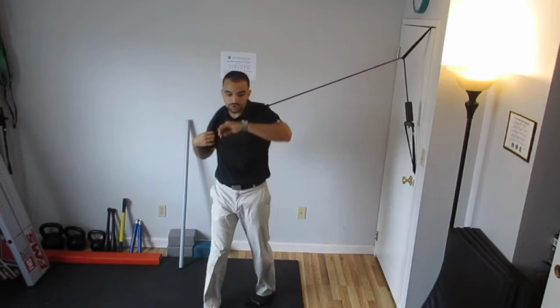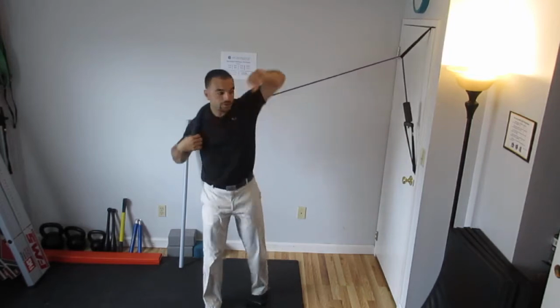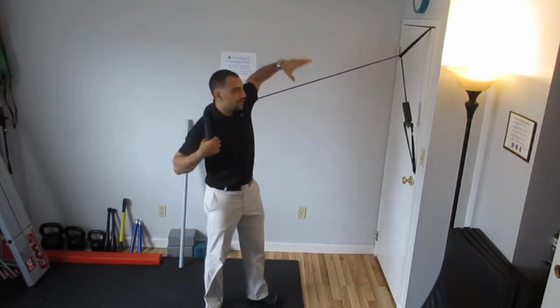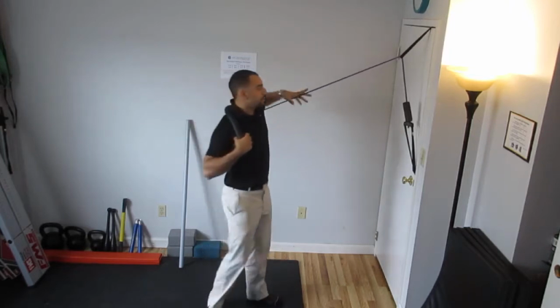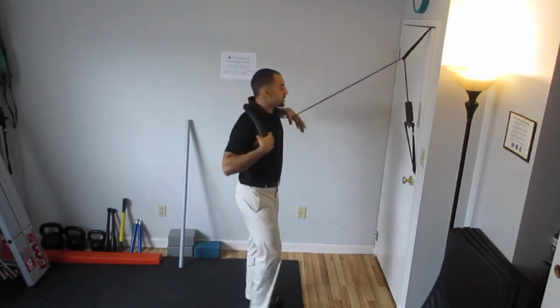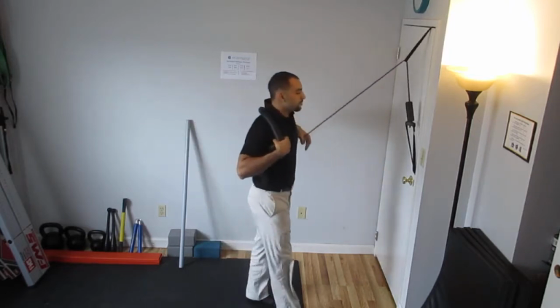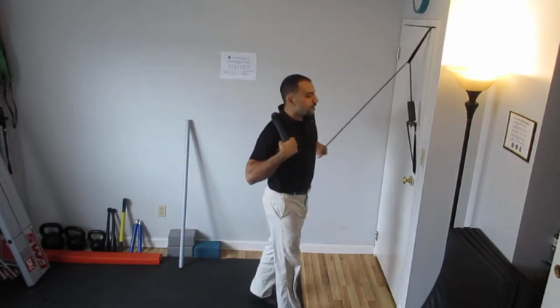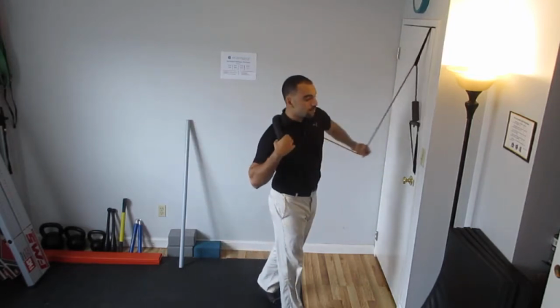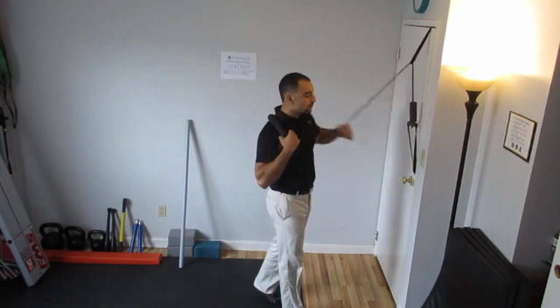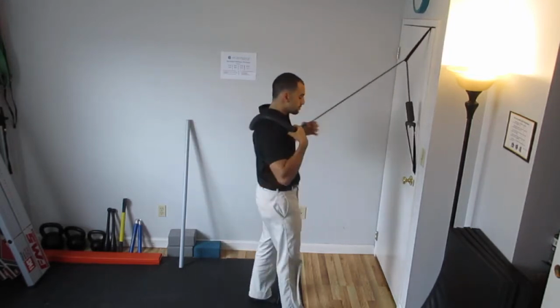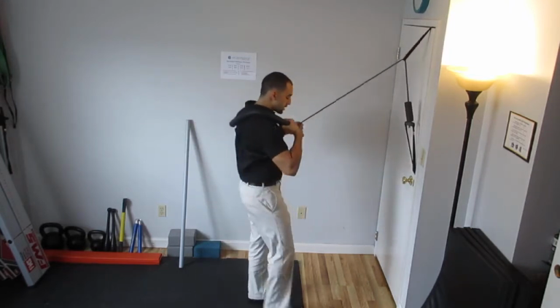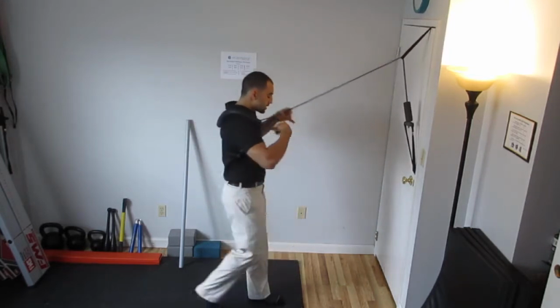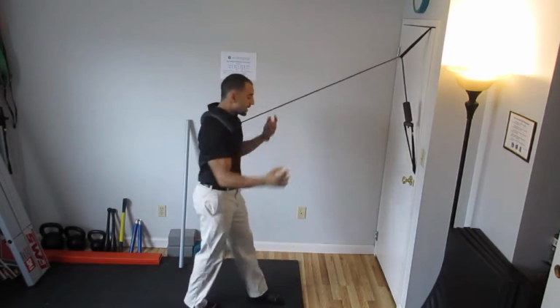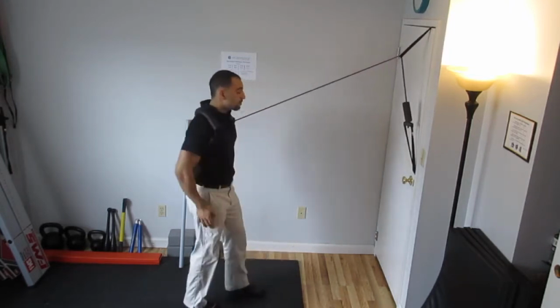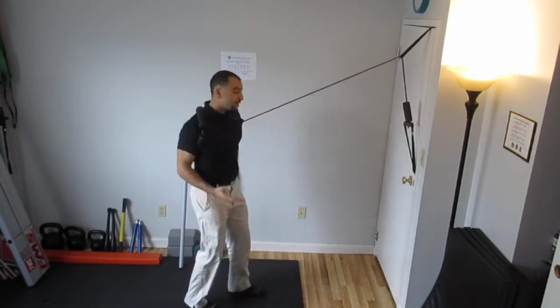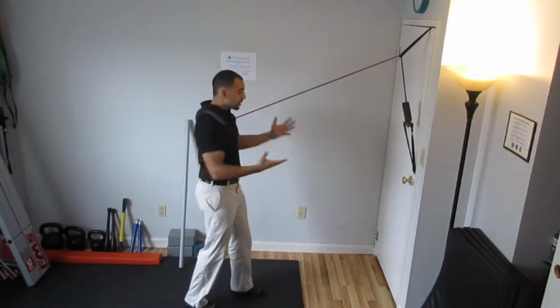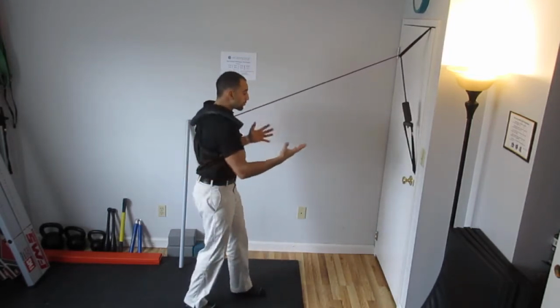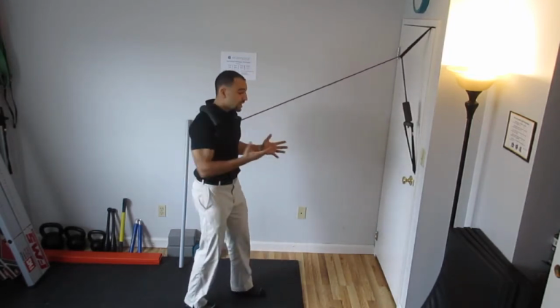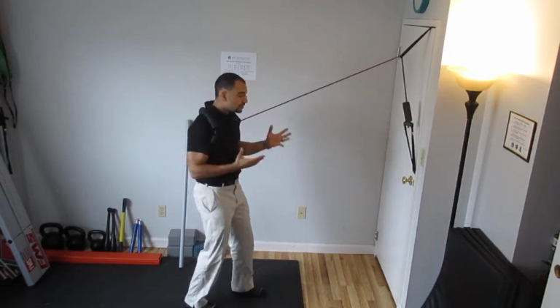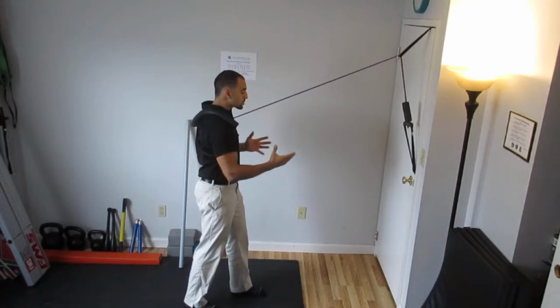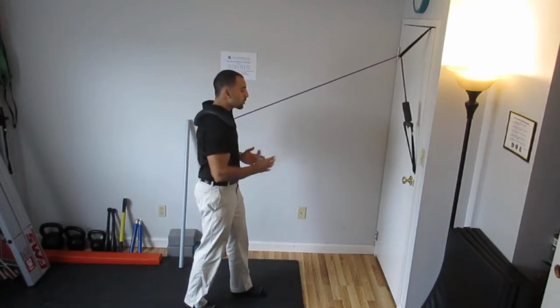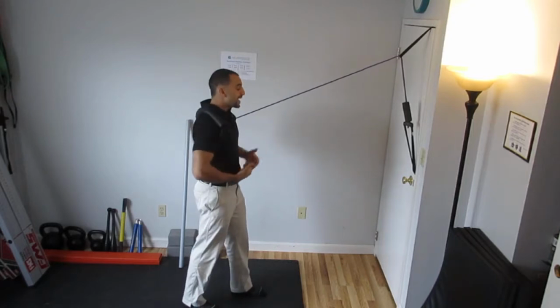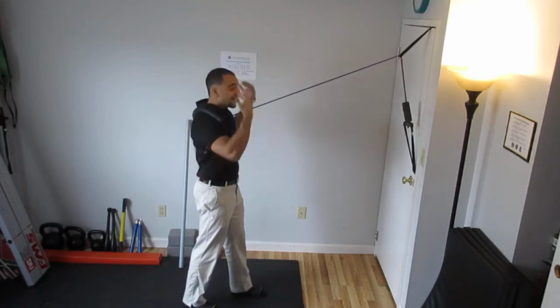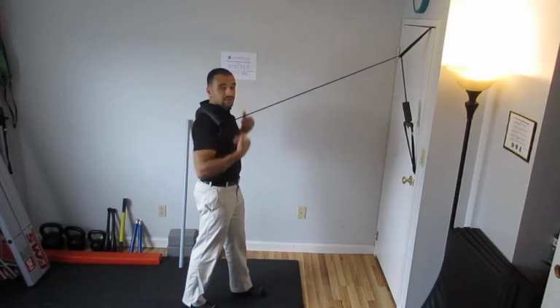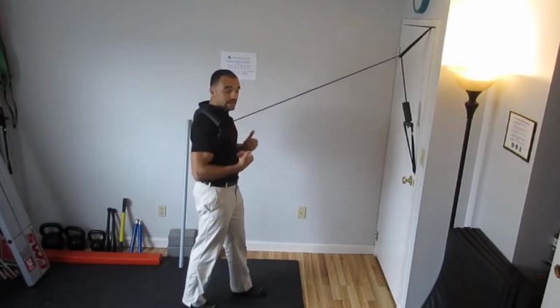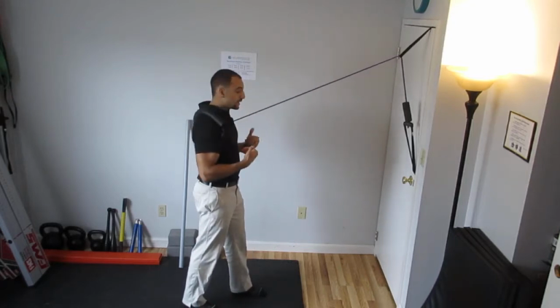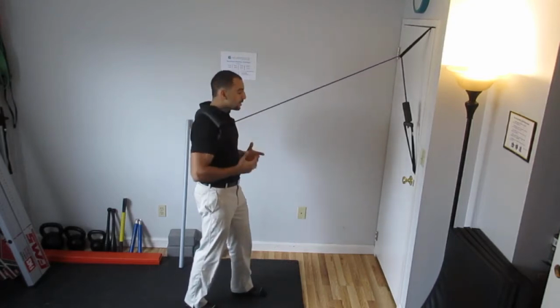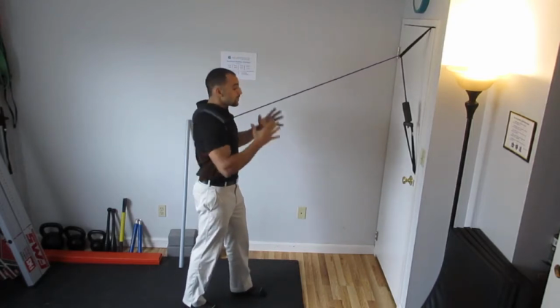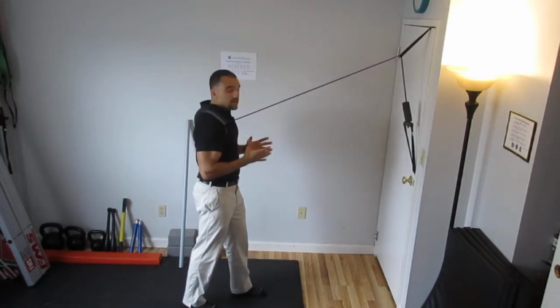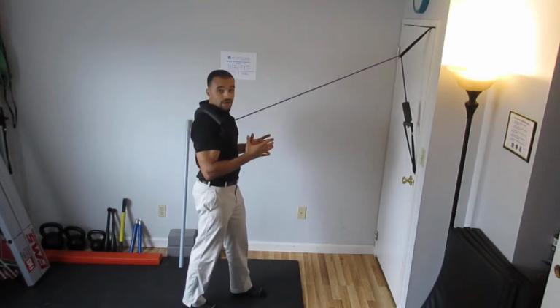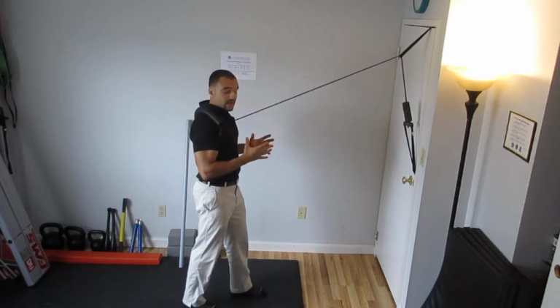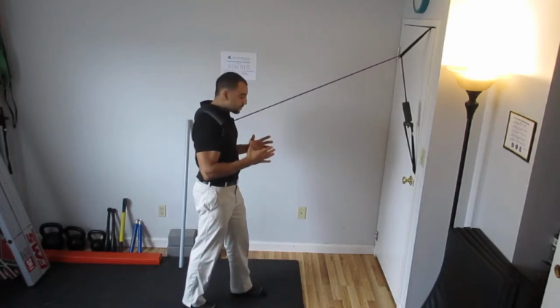Turn 180 degrees, put your arm up and over the band. Now the band is trying to rotate your torso and you have to lock it in and not let that happen.